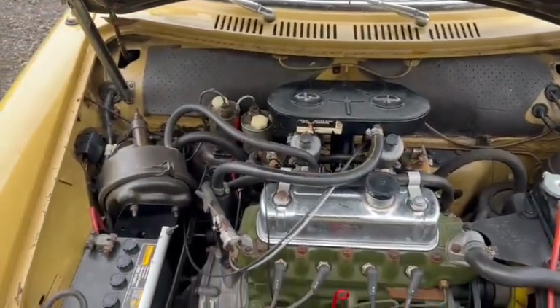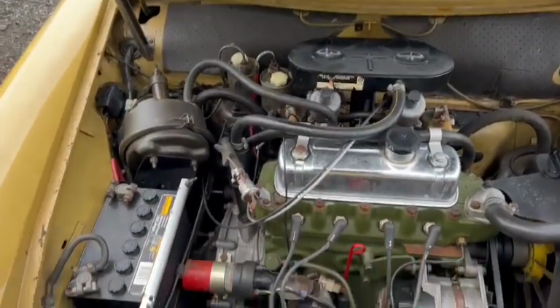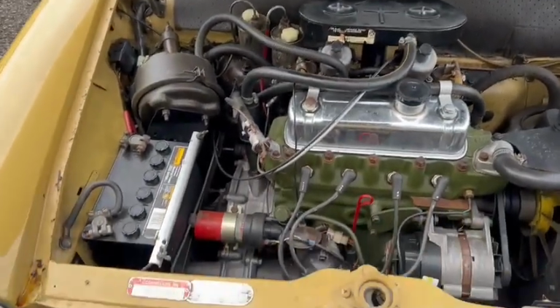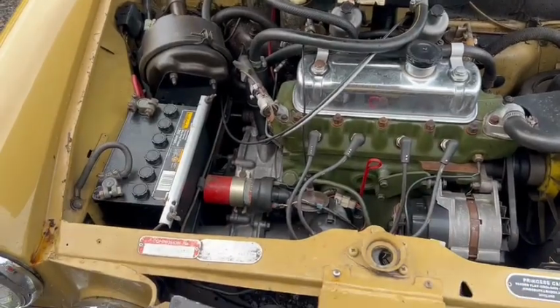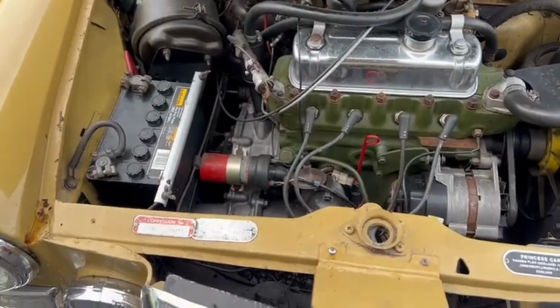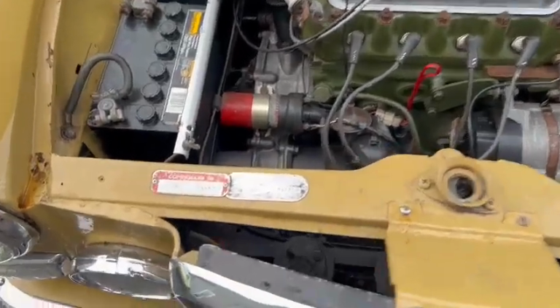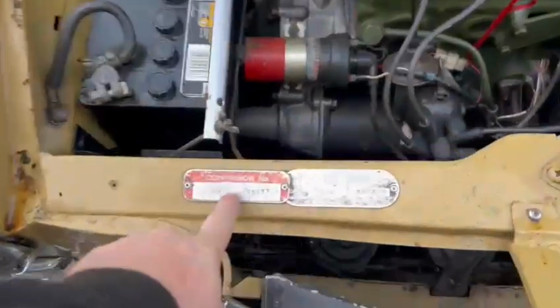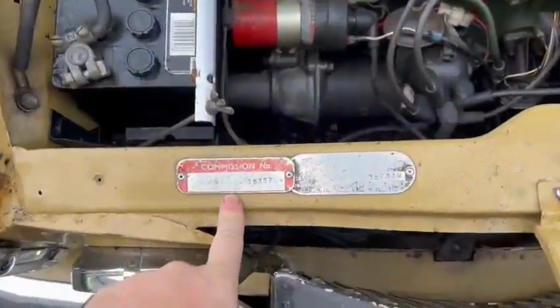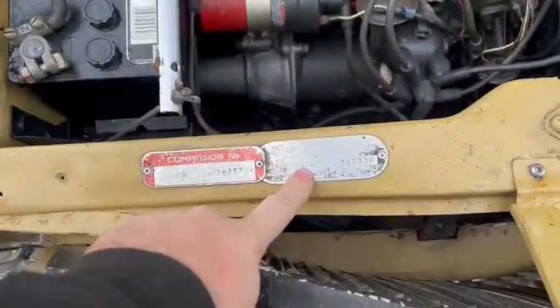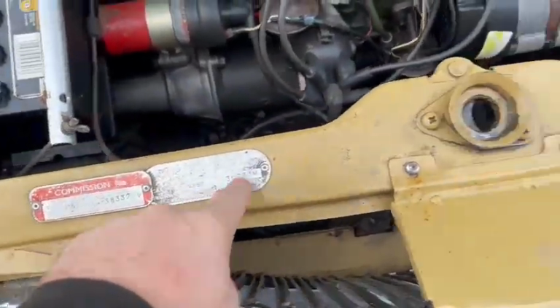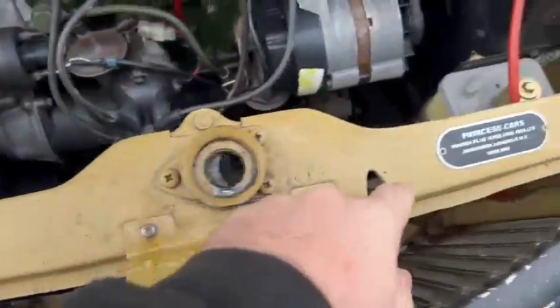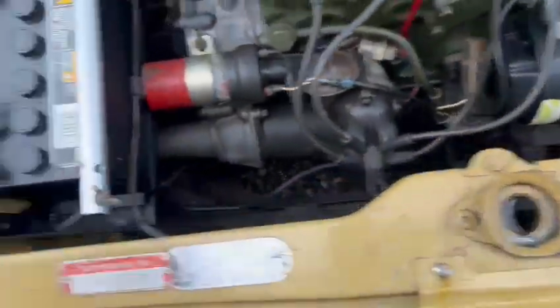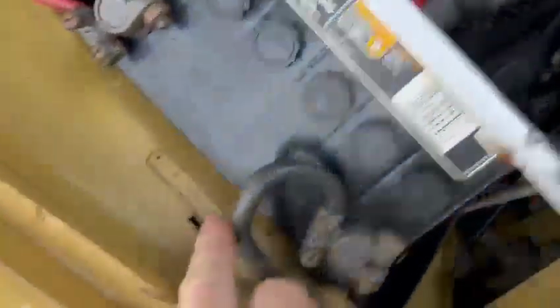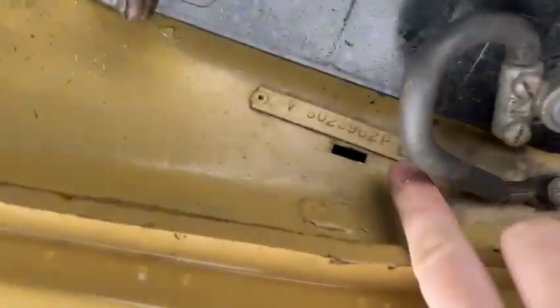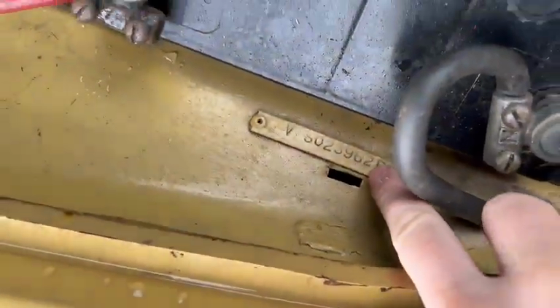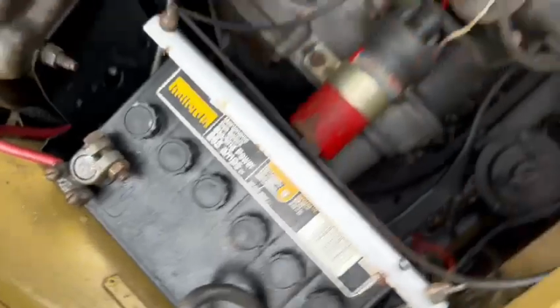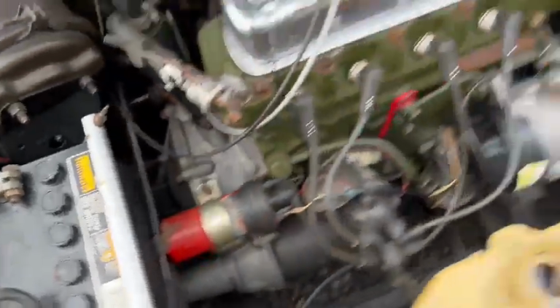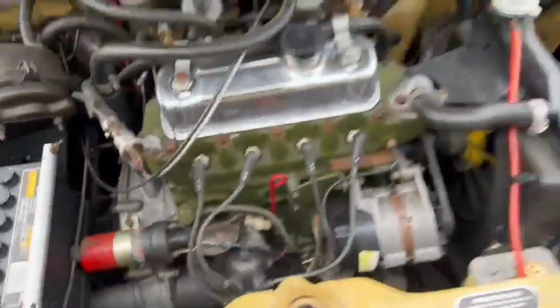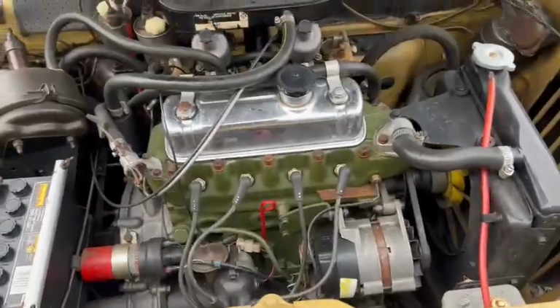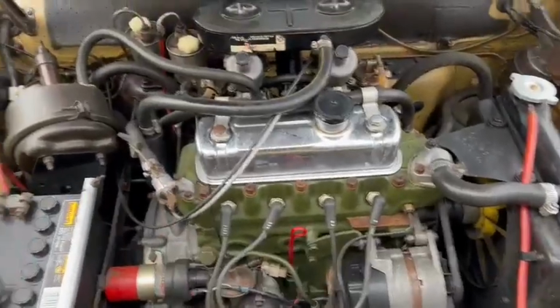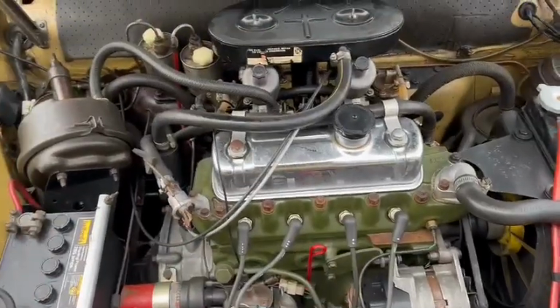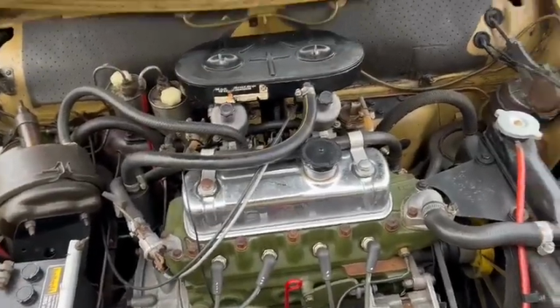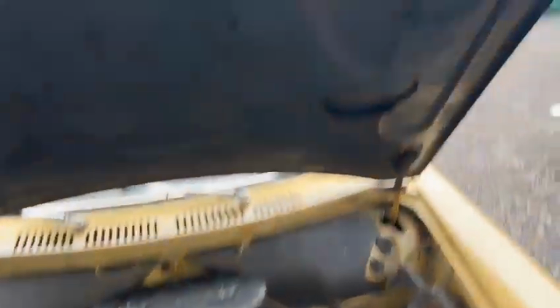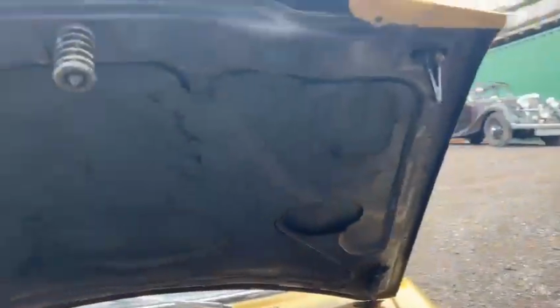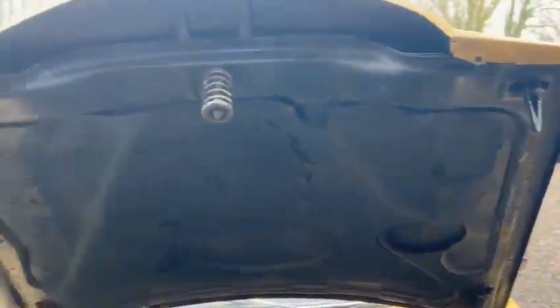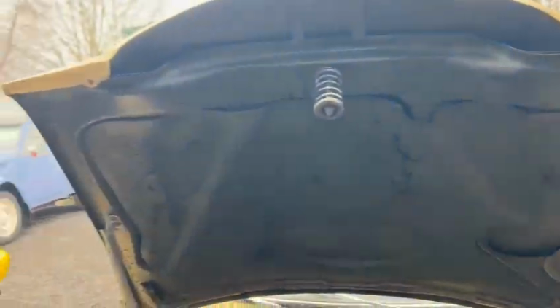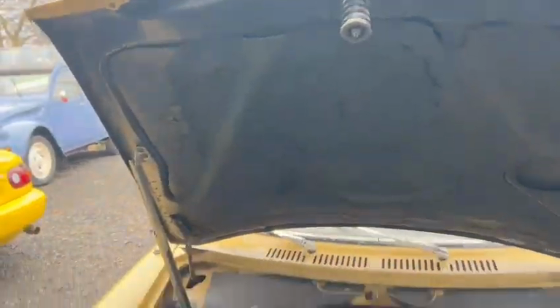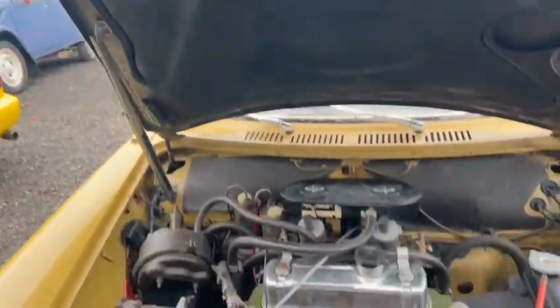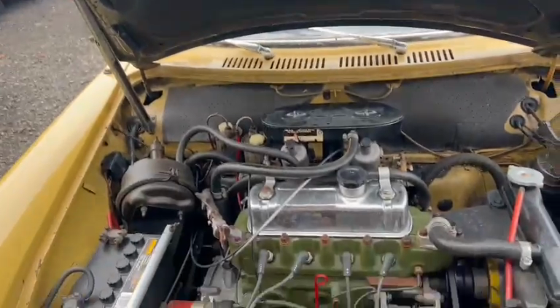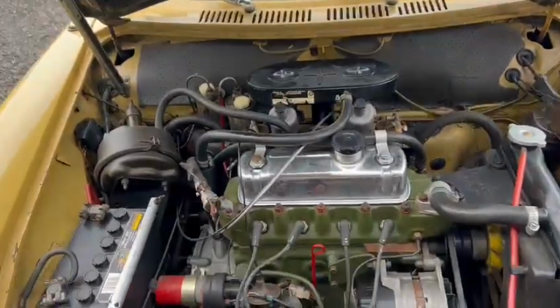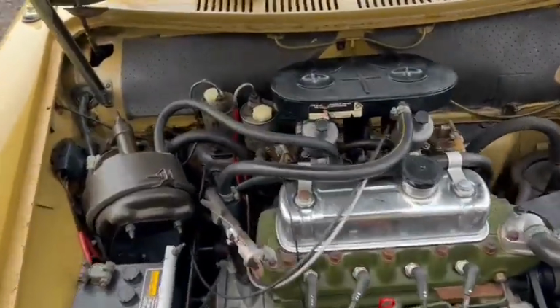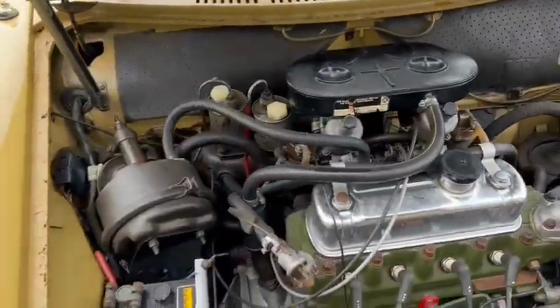Nice and tidy under the engine bay here, as you can see. I've photographed all numbers and bits and pieces — they'll be in the pictures. Engine bay's nice and tidy, good under the bonnet, all very presentable under there.